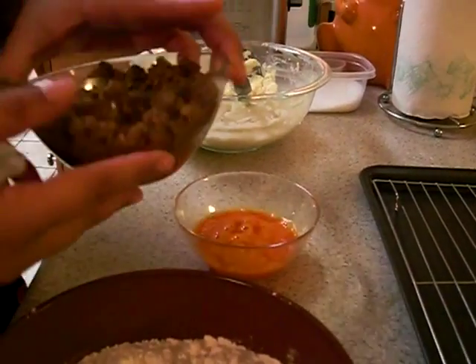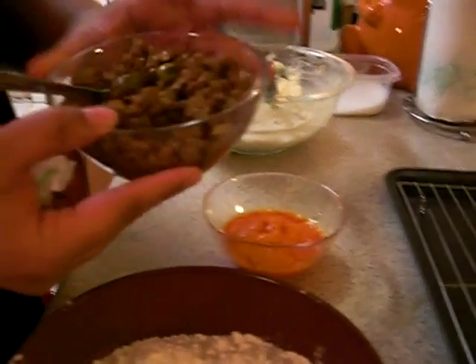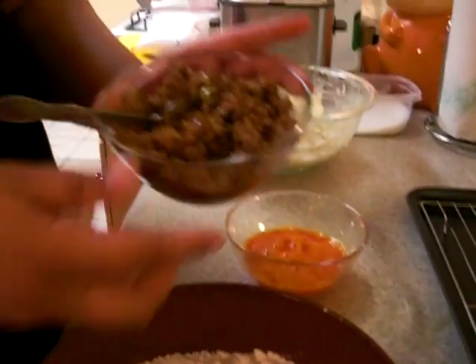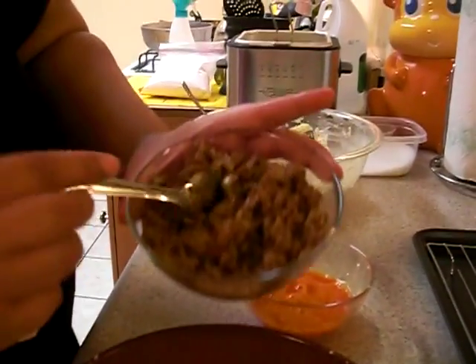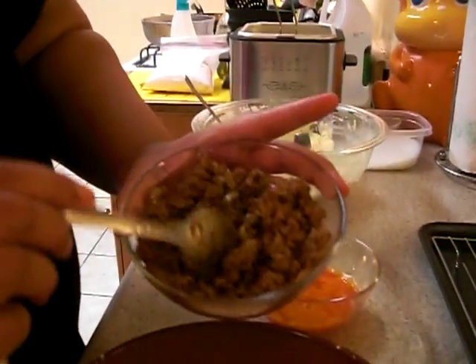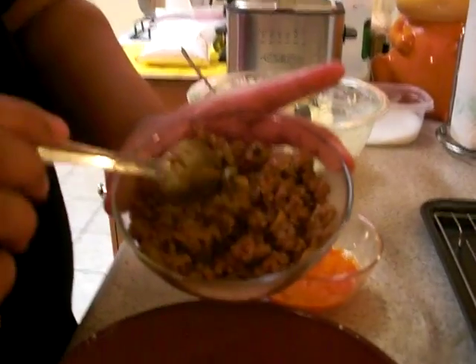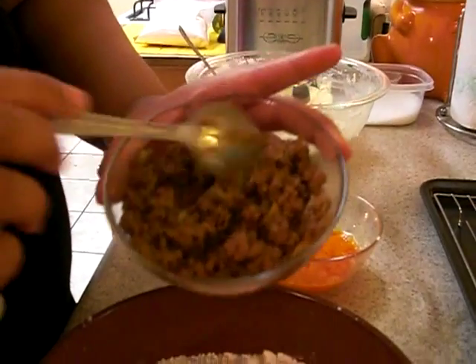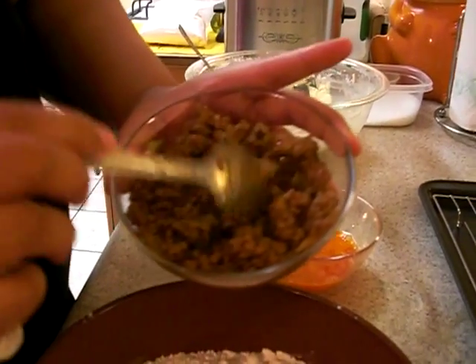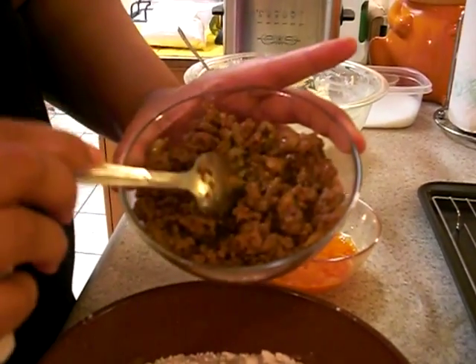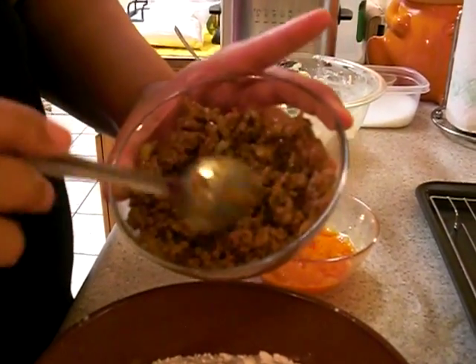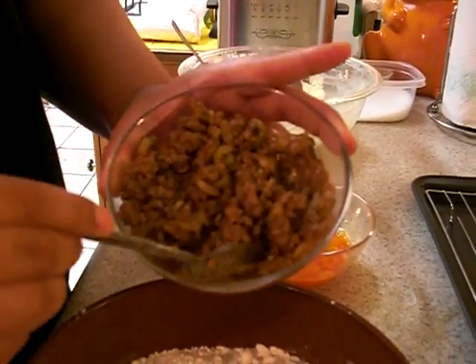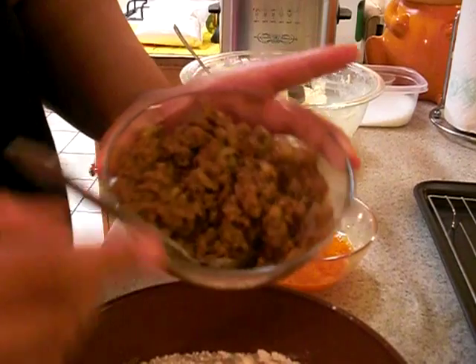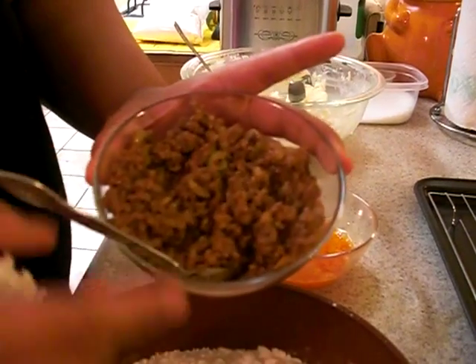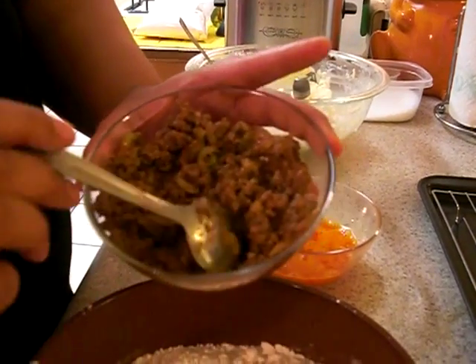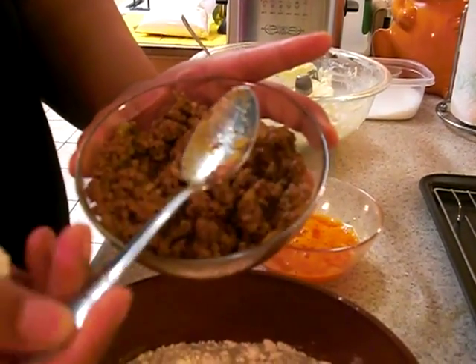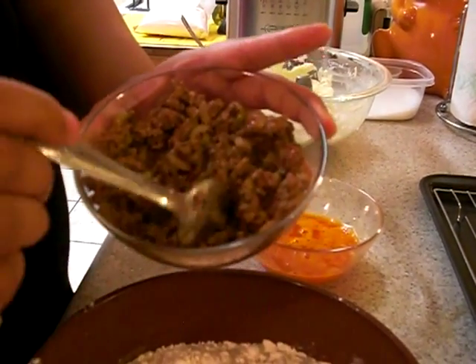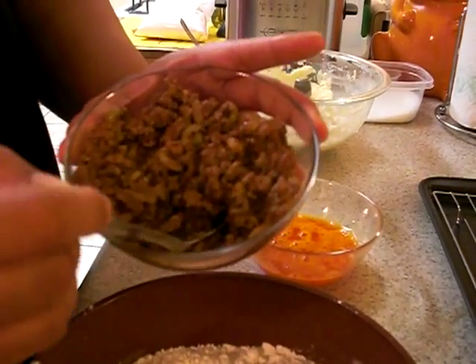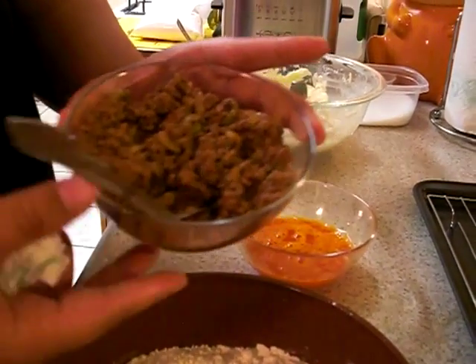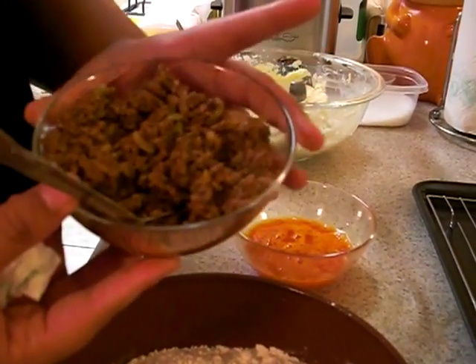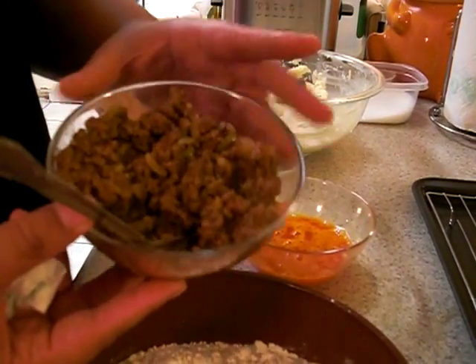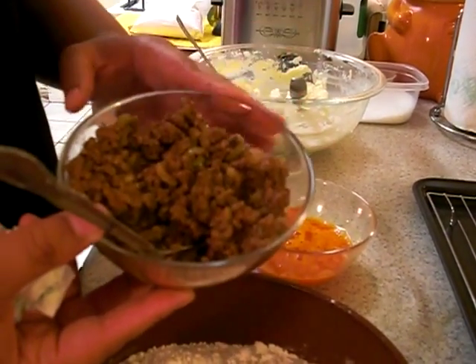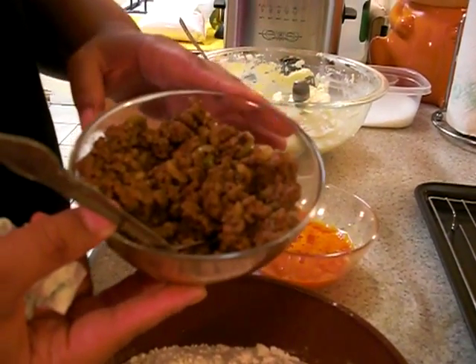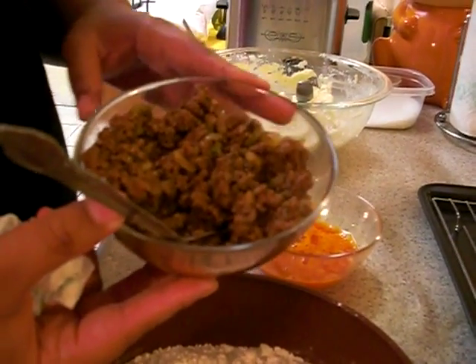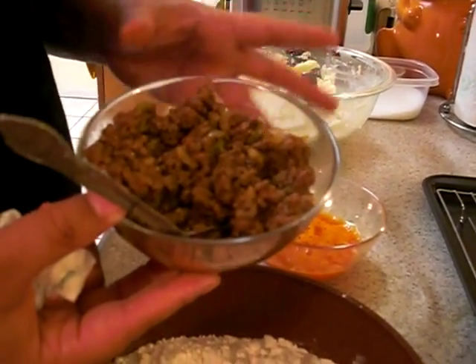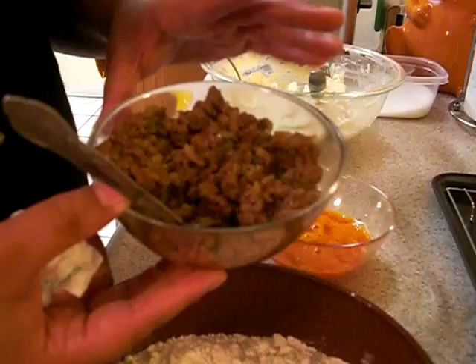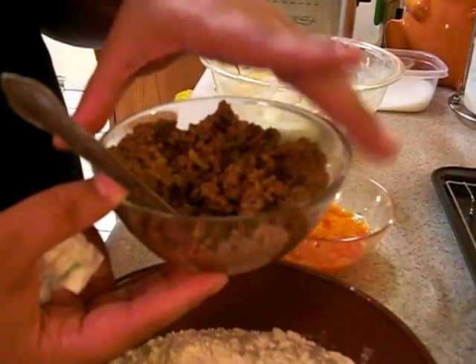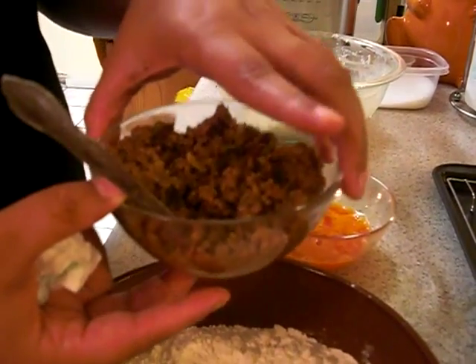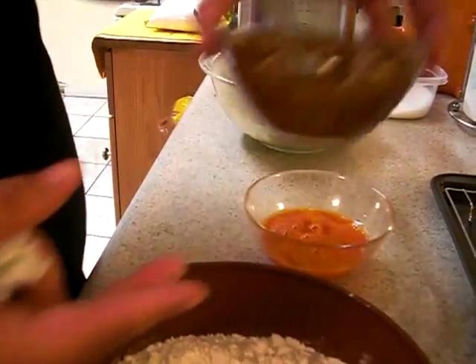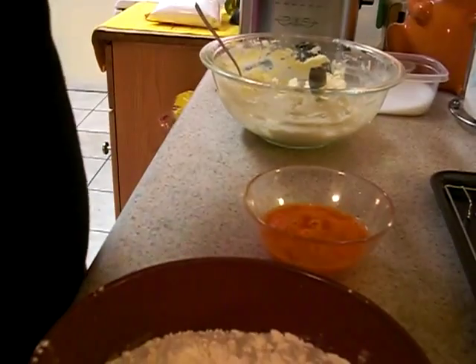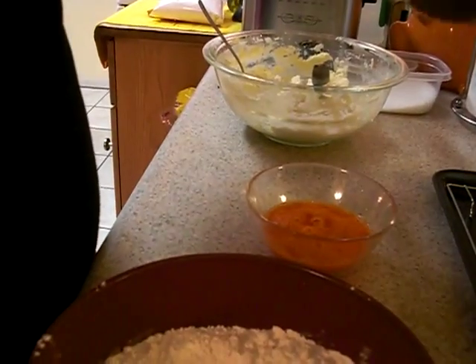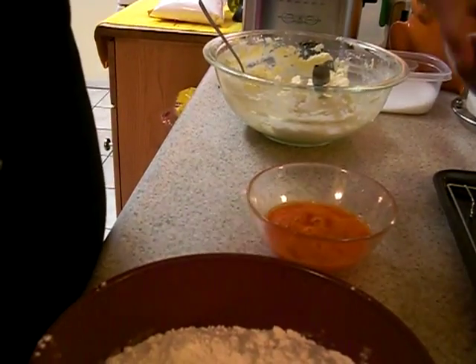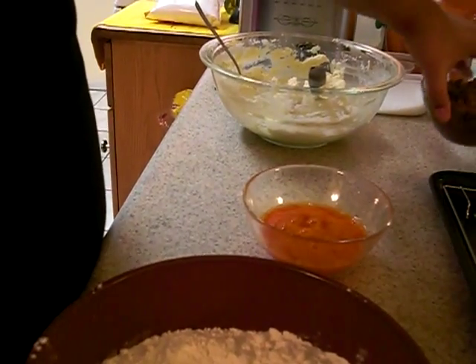So this is the meat that we were making. Once it was done, we took it out and put it in a small bowl with a small spoon. Make sure you taste your meat before you take it out. That way you can adjust any flavoring — if you need to add salt or garlic or whatever.